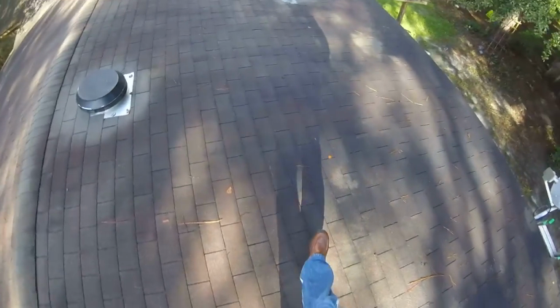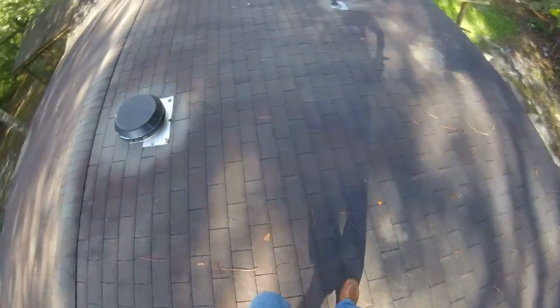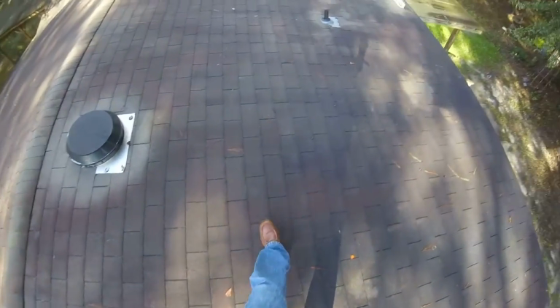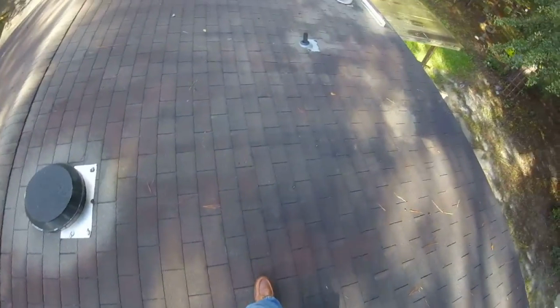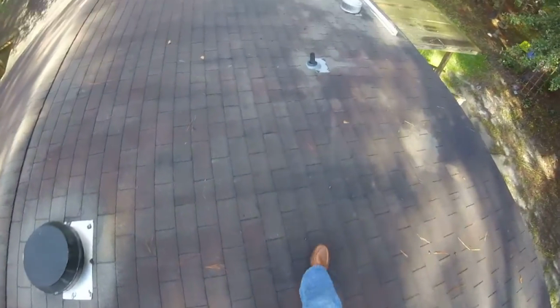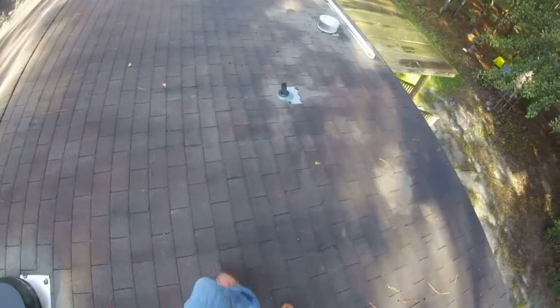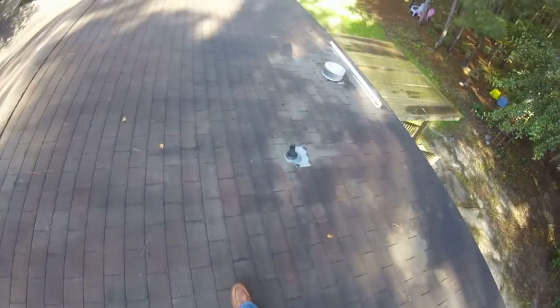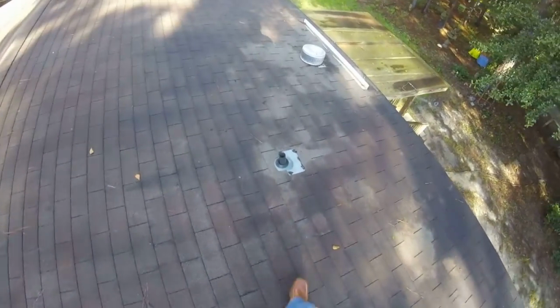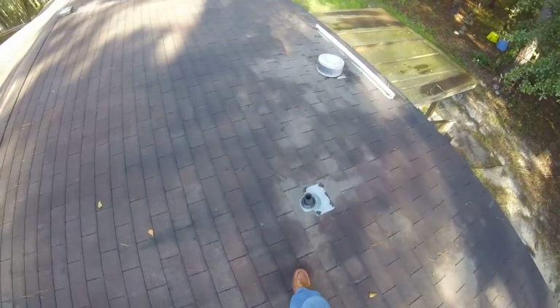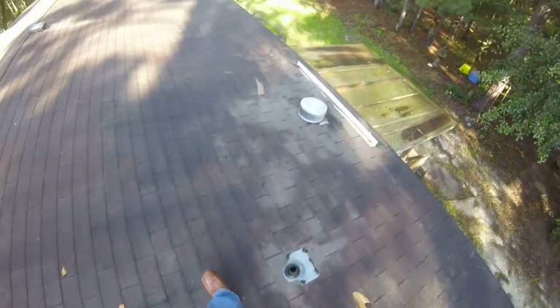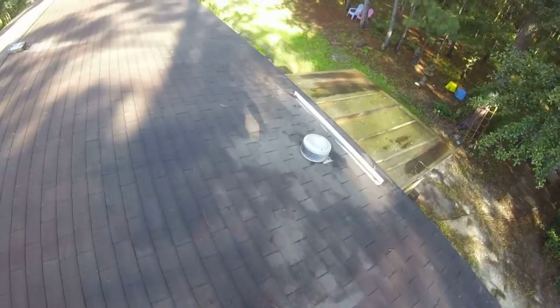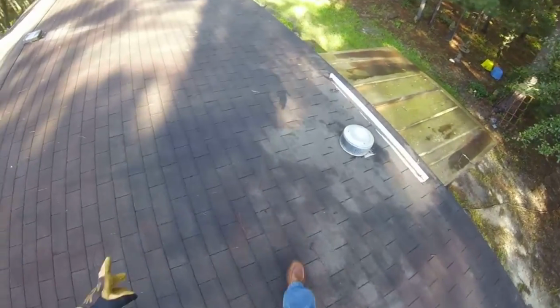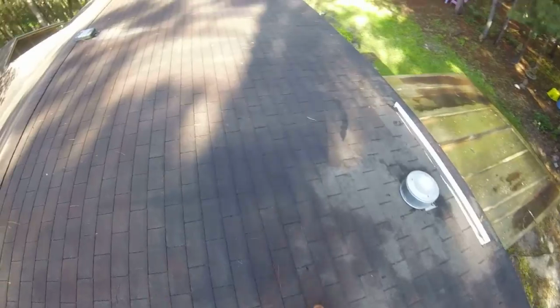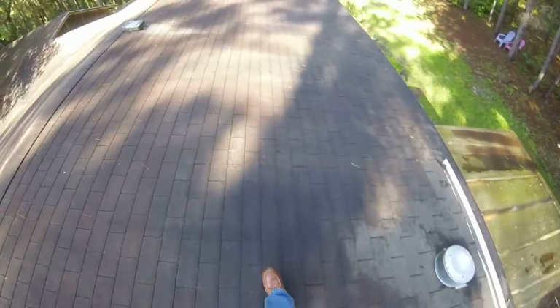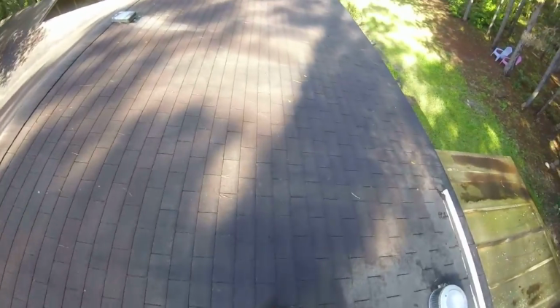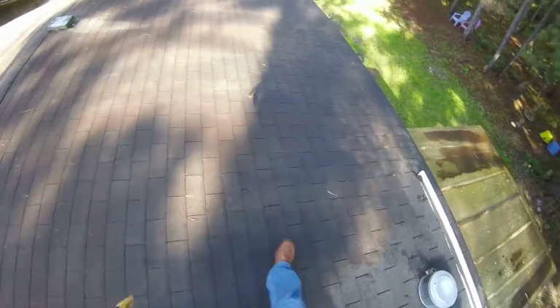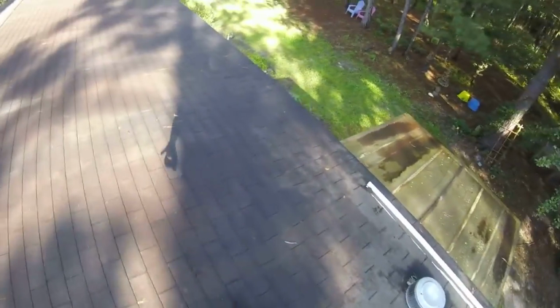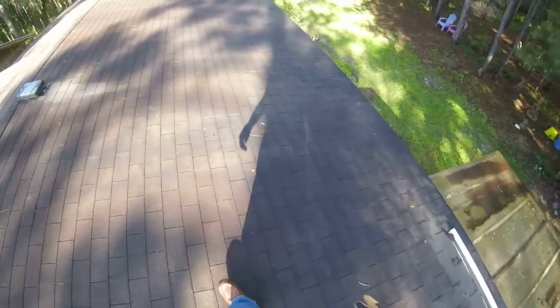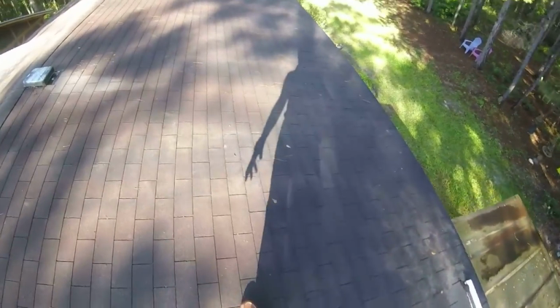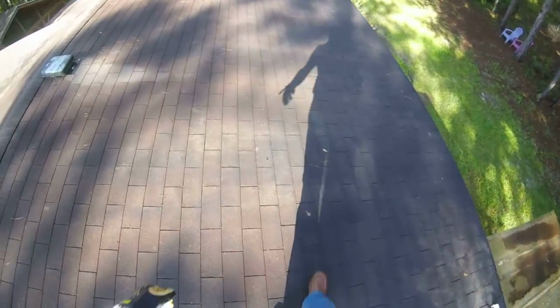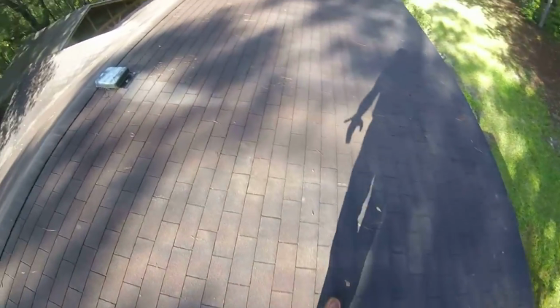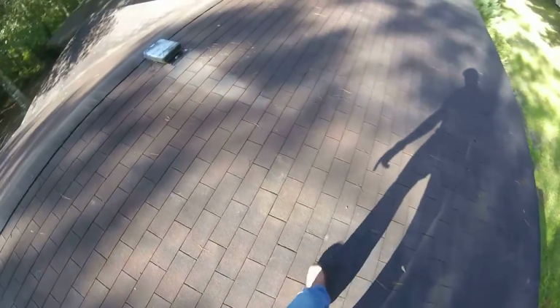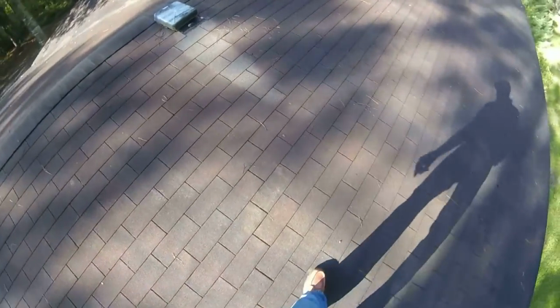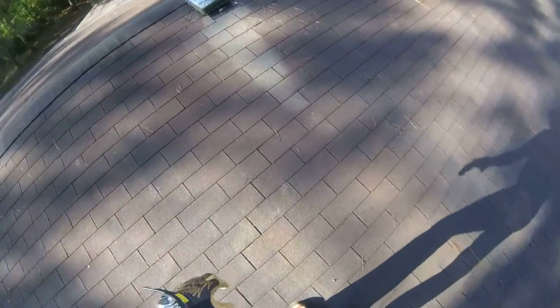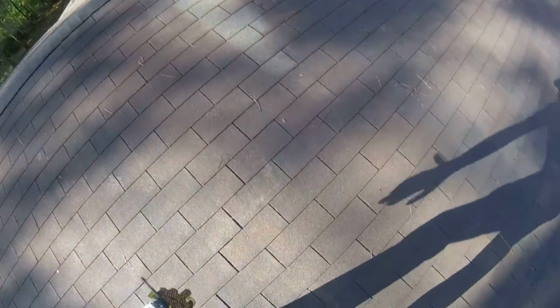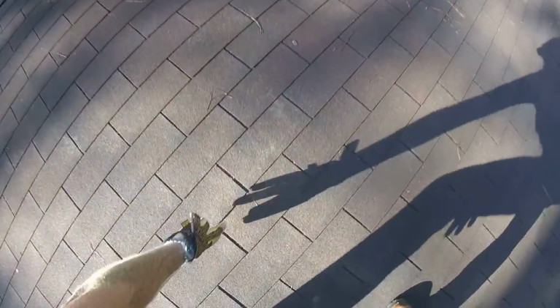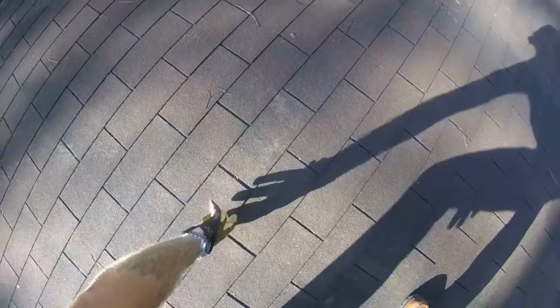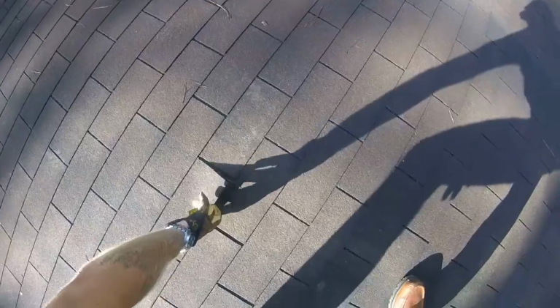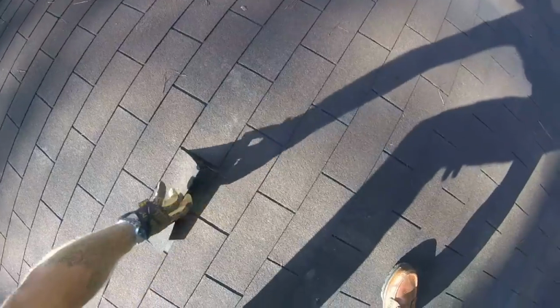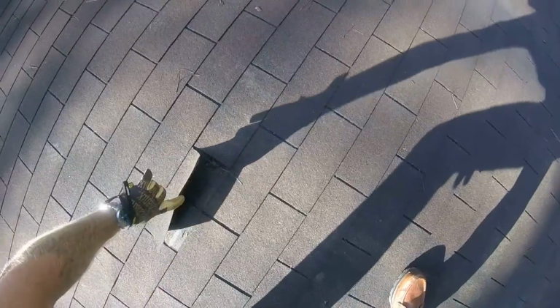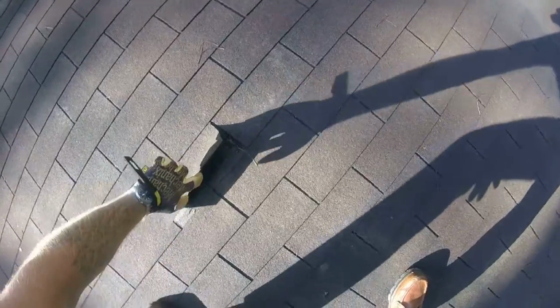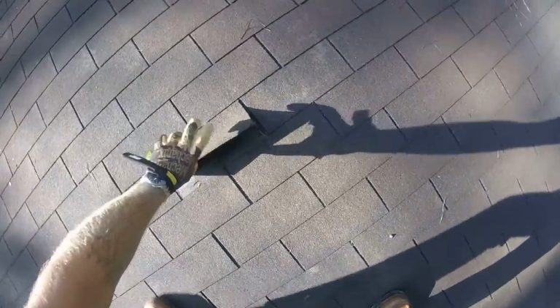This is considered a lower slope roof, so water does not shed off of this at a high rate. Shingles are water resistant — they're made to shed water, they're not waterproof.